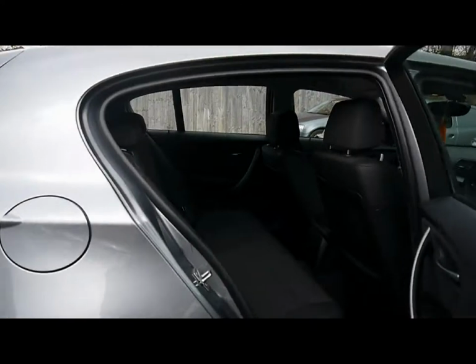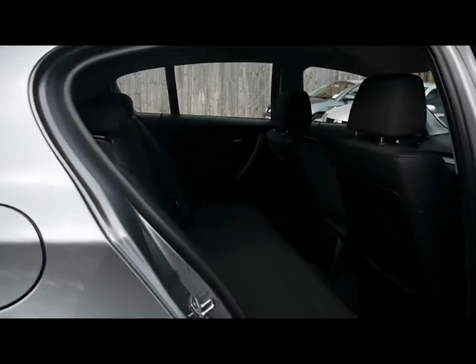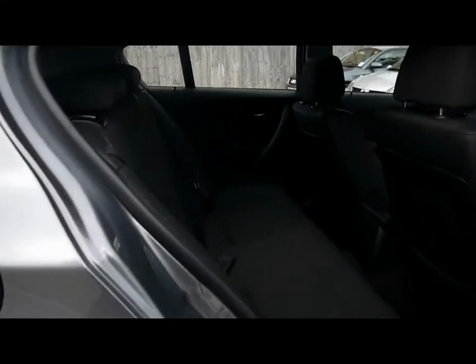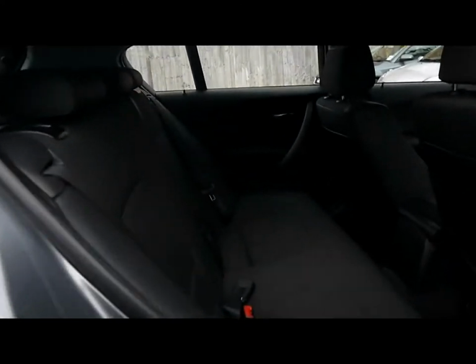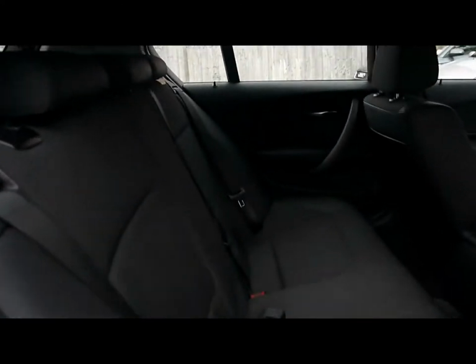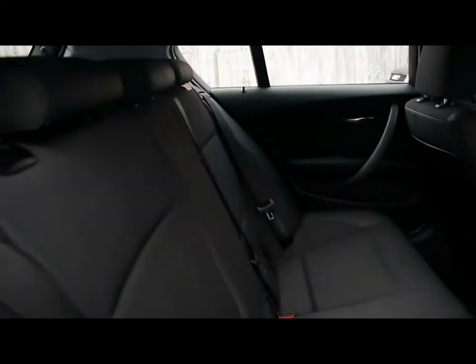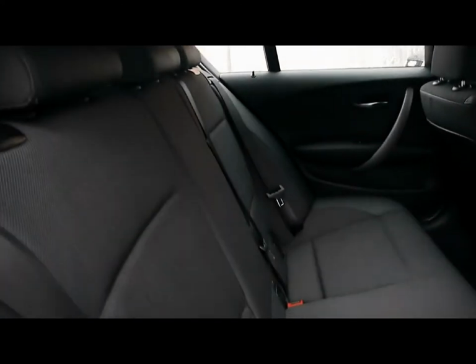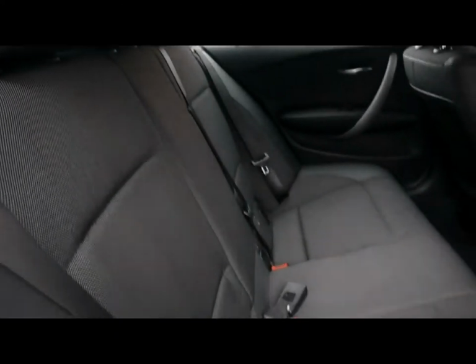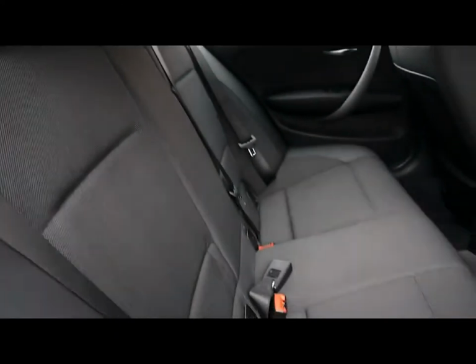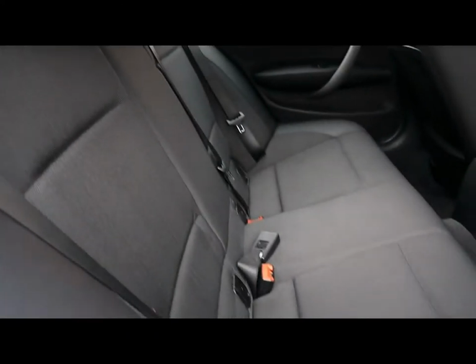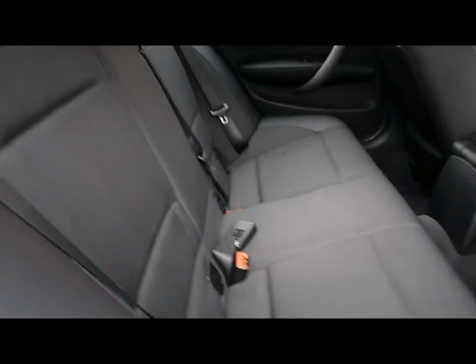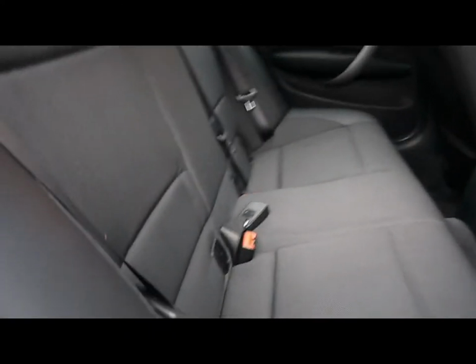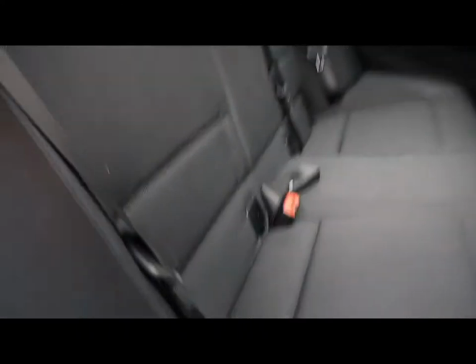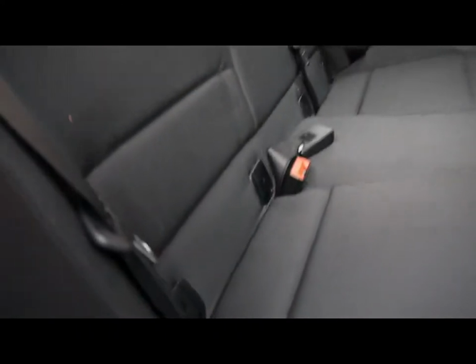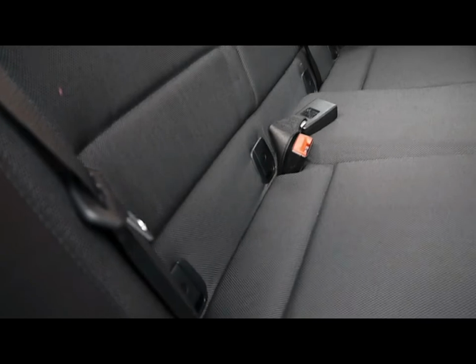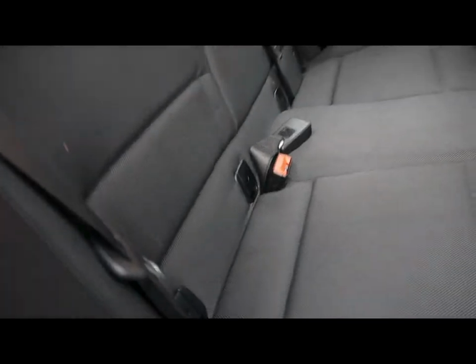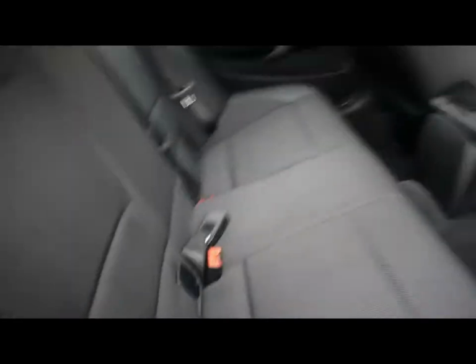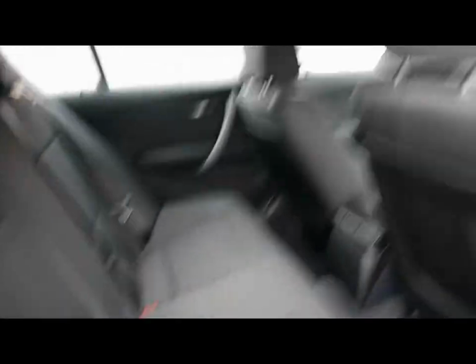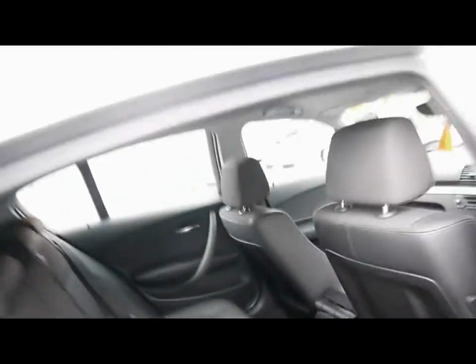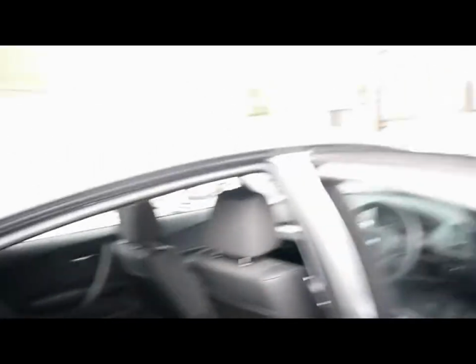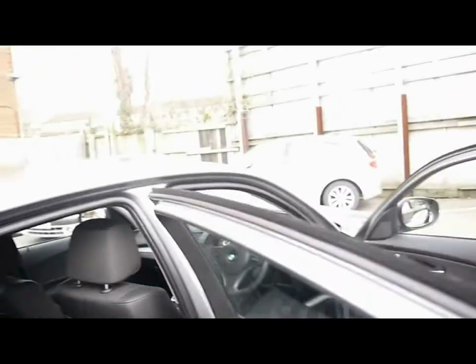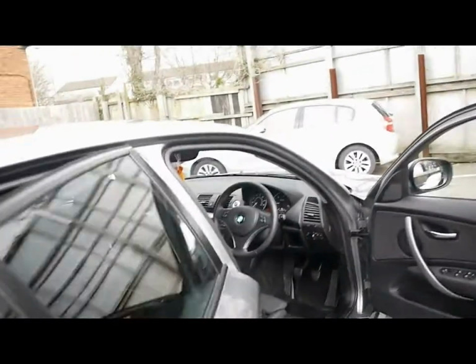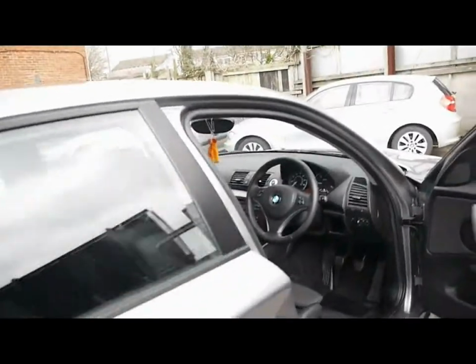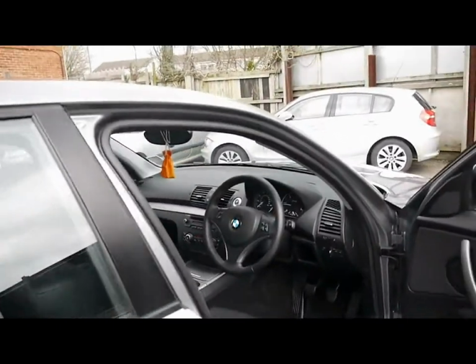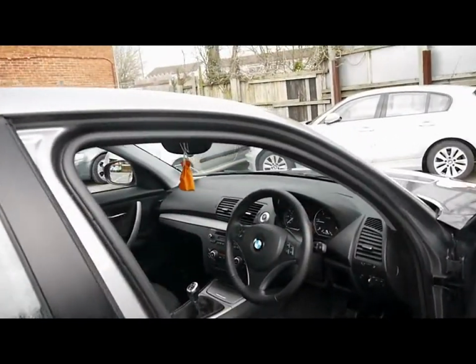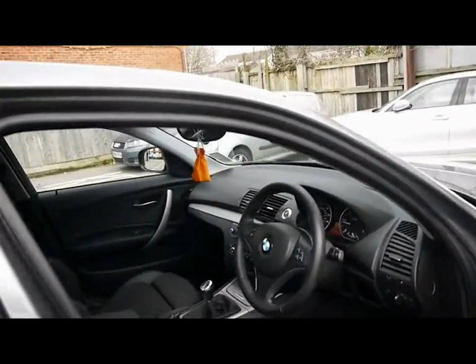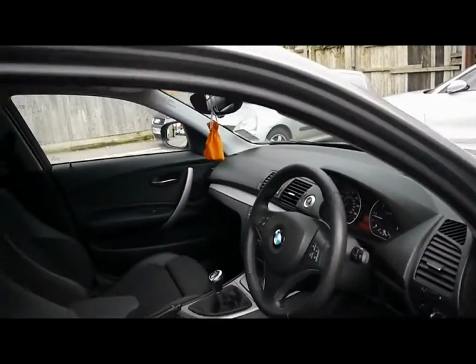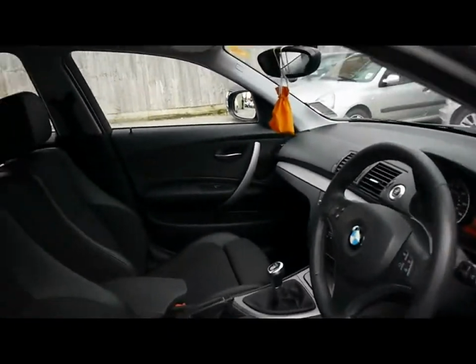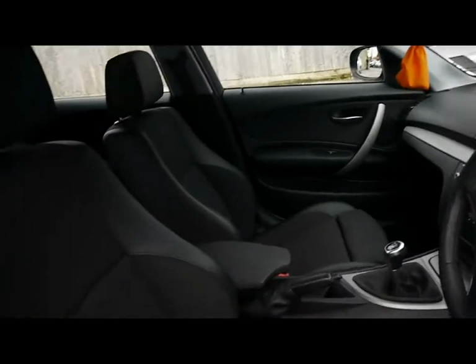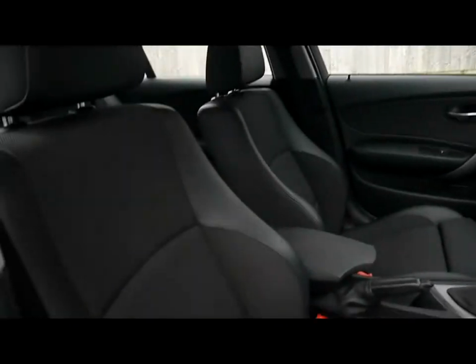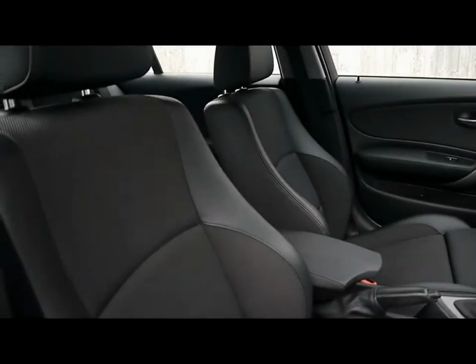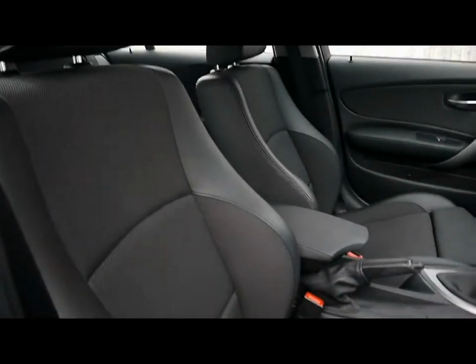Inside the car we've got half black leather upholstery. There's isofix child seat support to the bottom there. The seats have been nicely looked after with no rips, tears or stains front or back, and front sport seats.